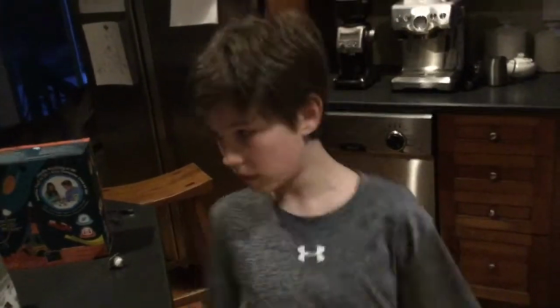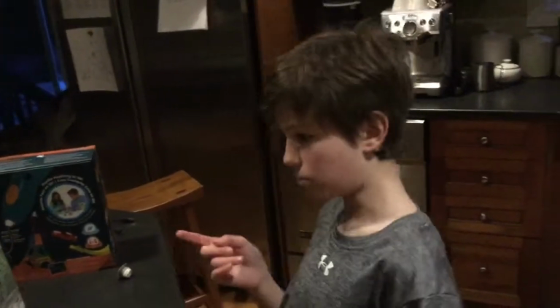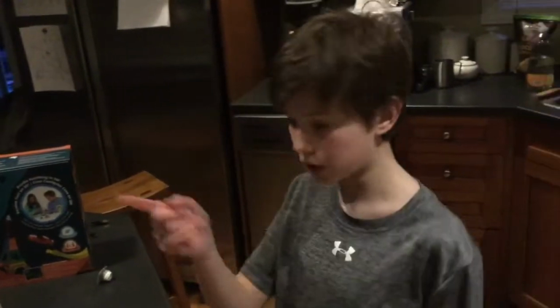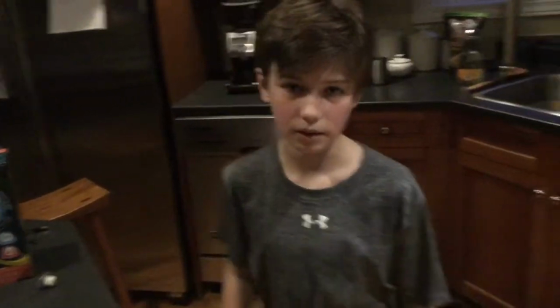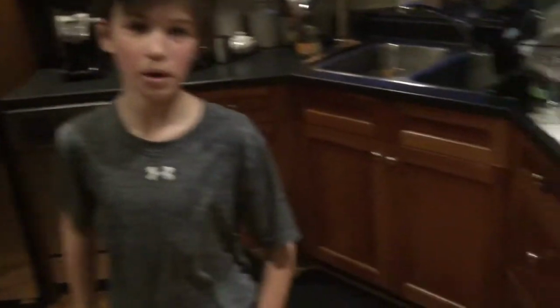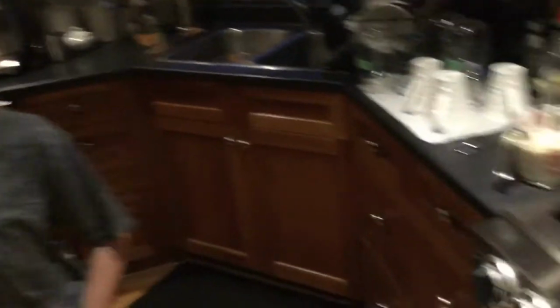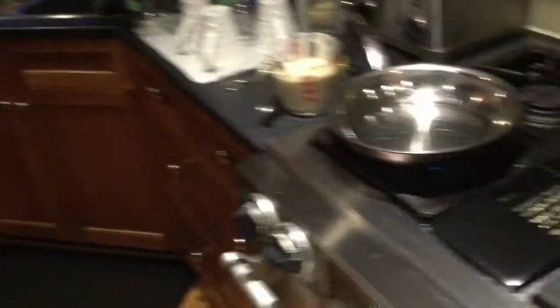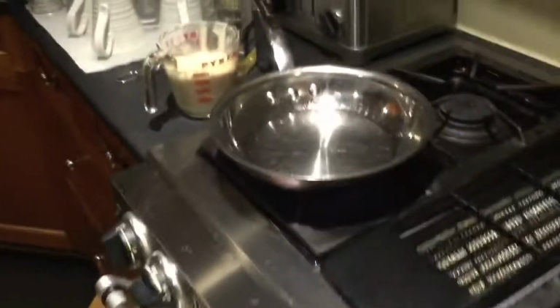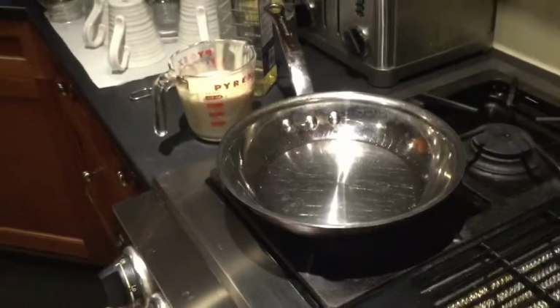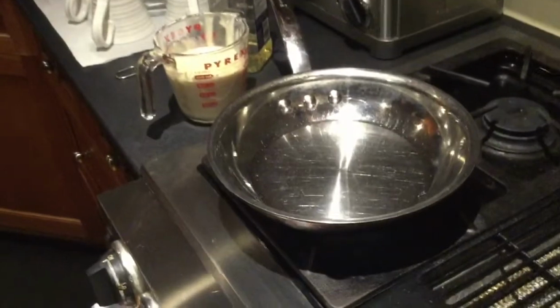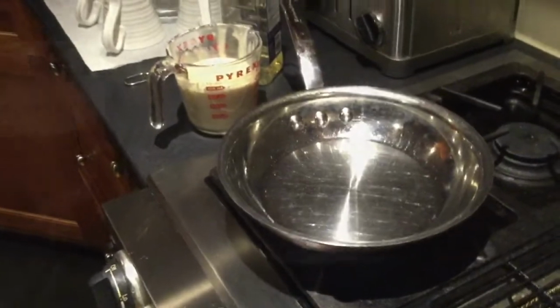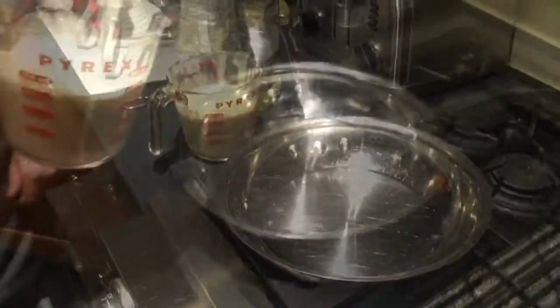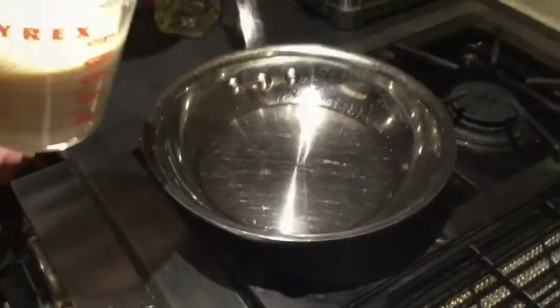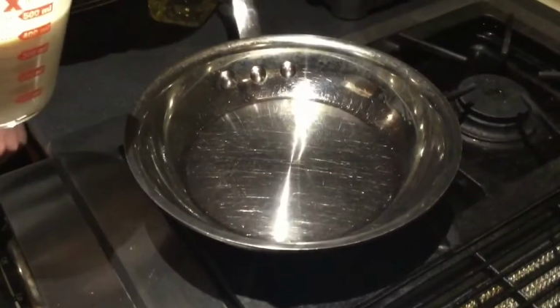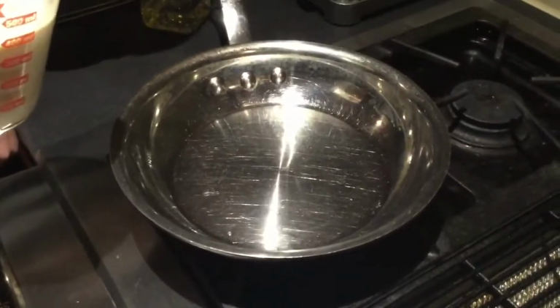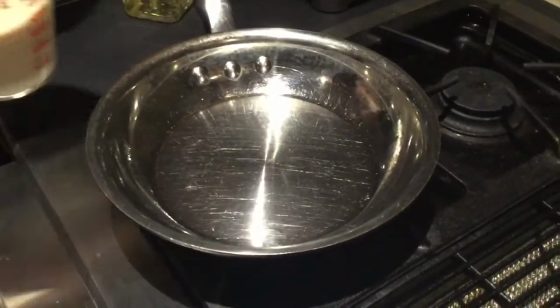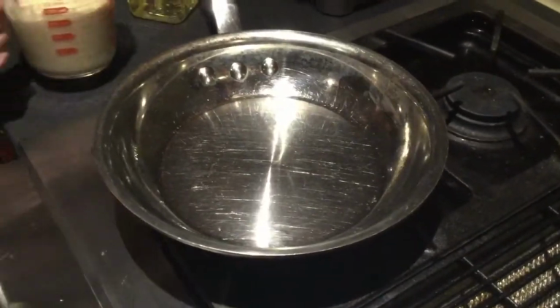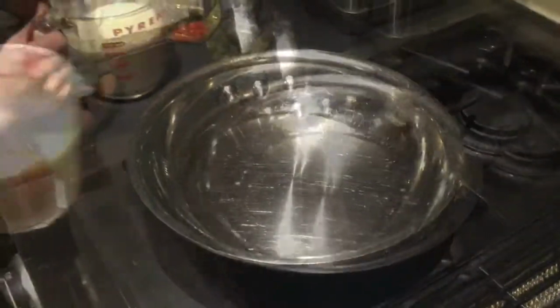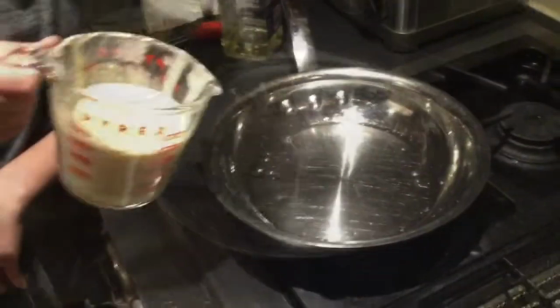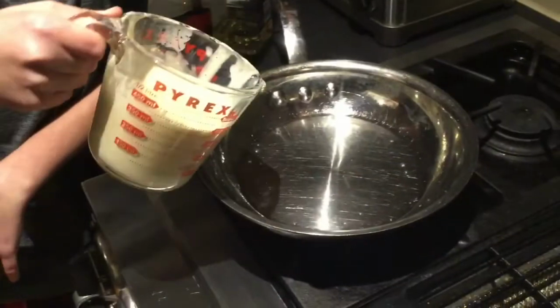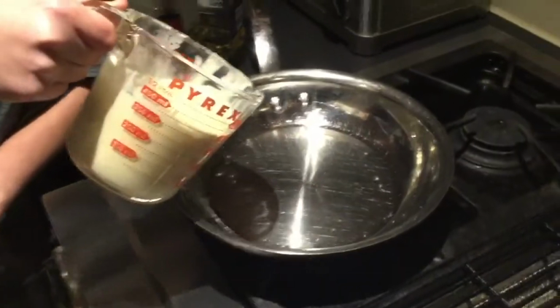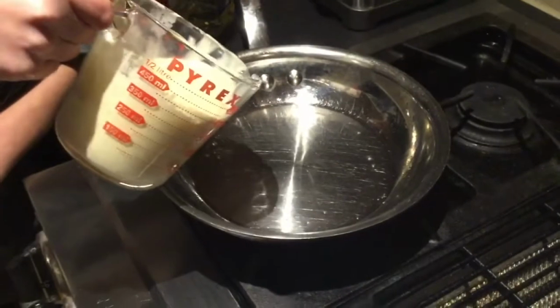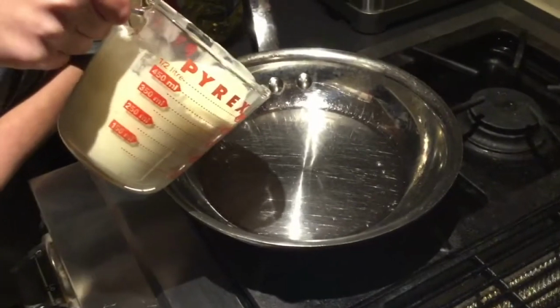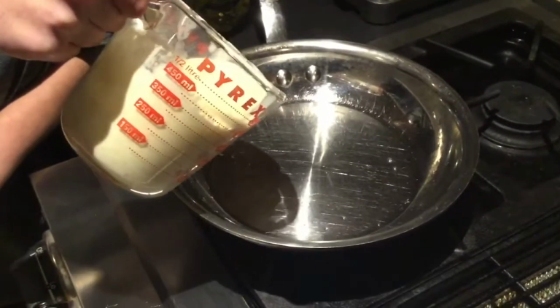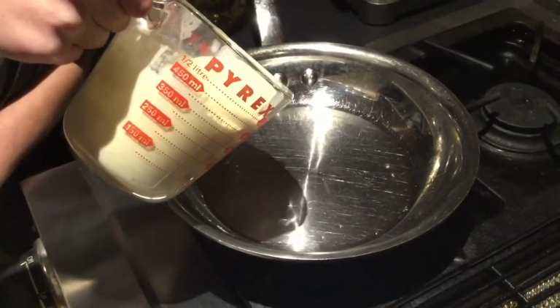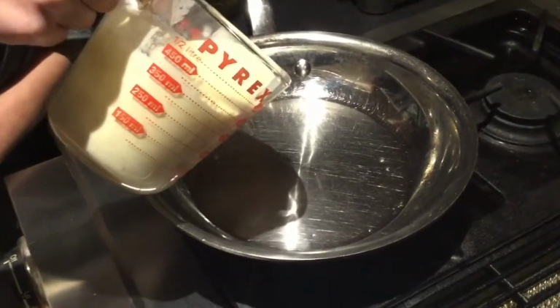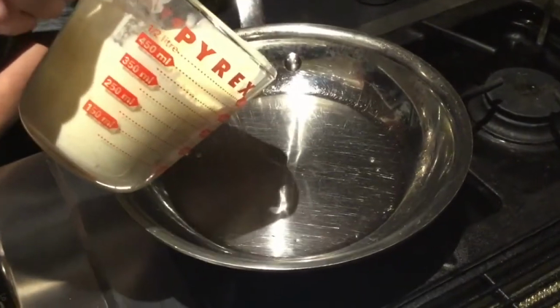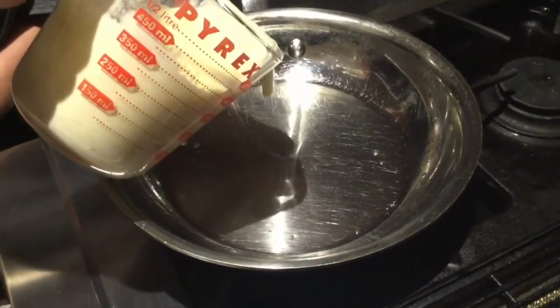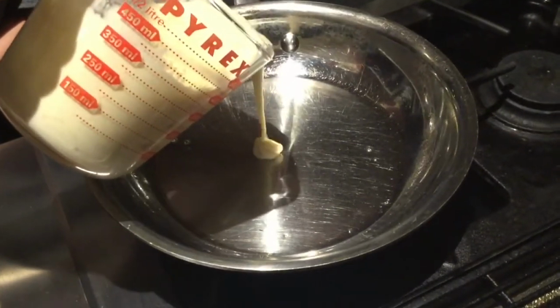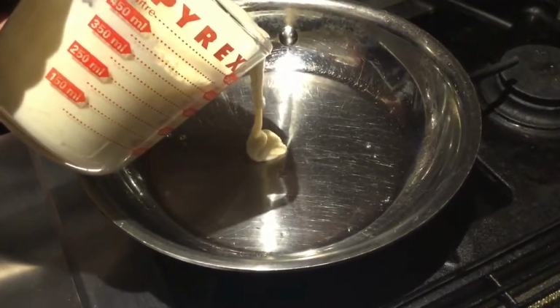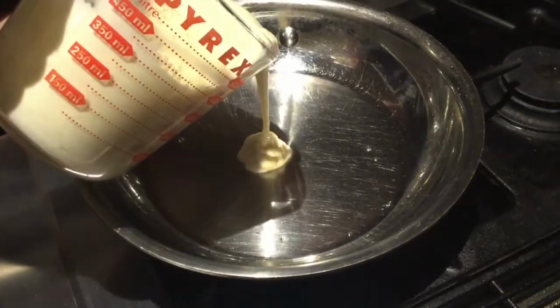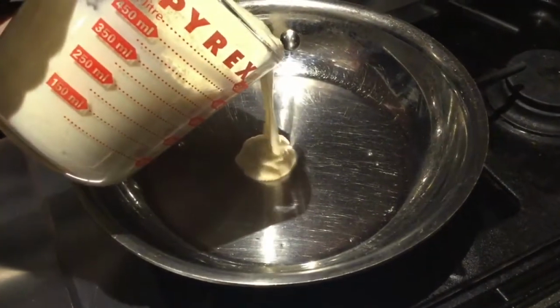The homemade maple syrup? Oh, we're gonna use that. Definitely. We don't have any. Okay. The pouring of the pancakes. One, two, three. Nice.